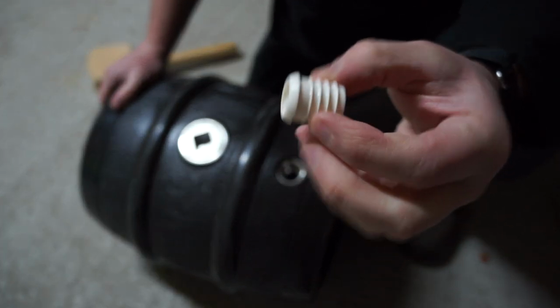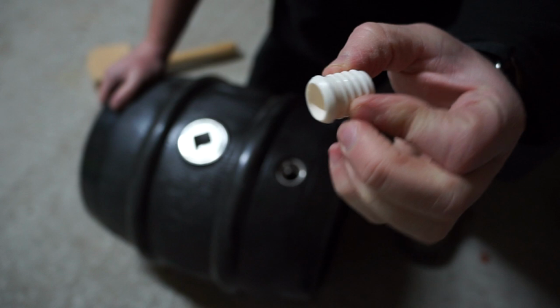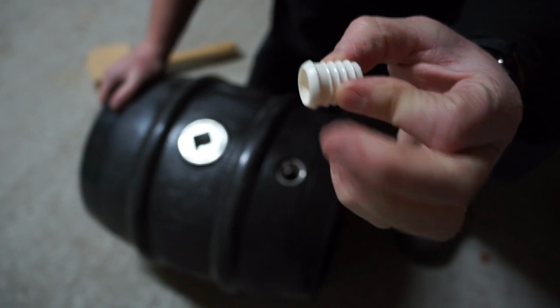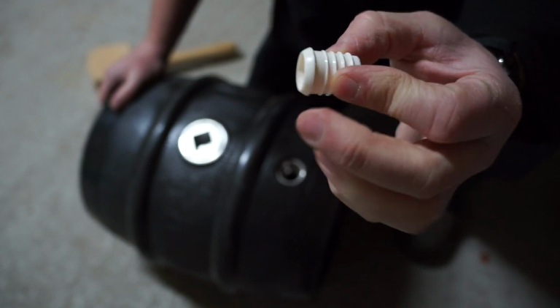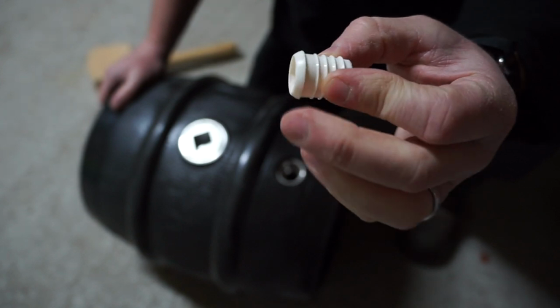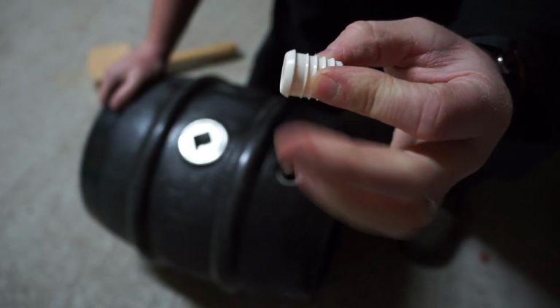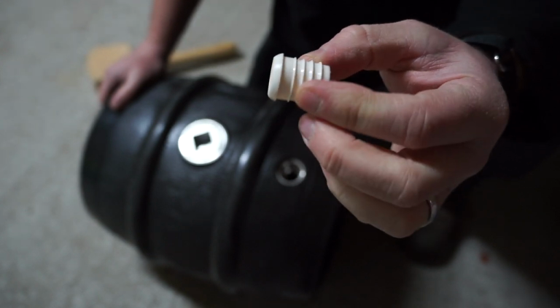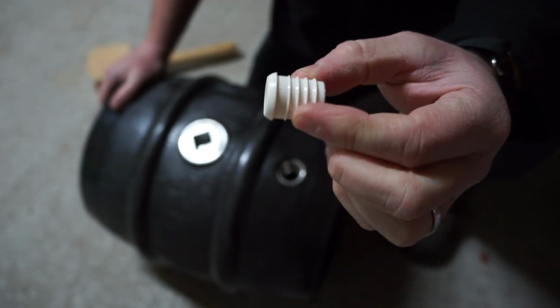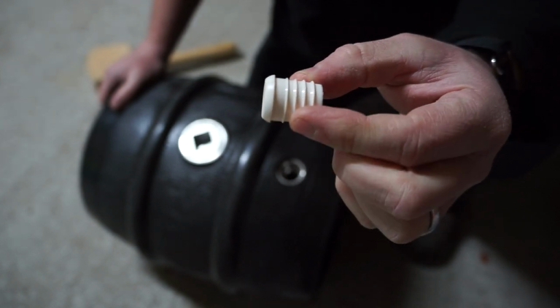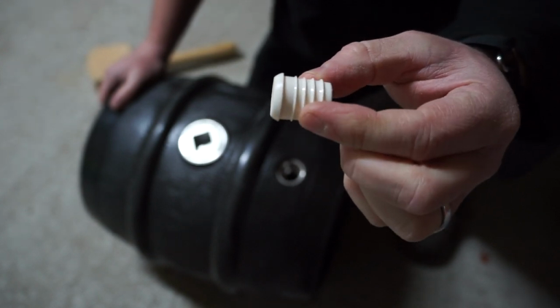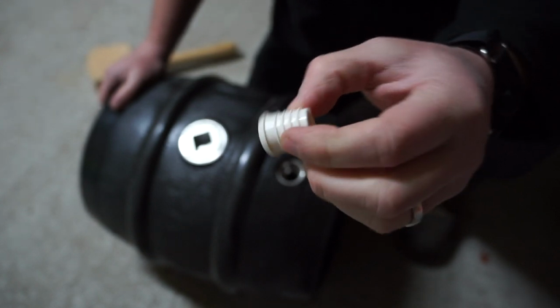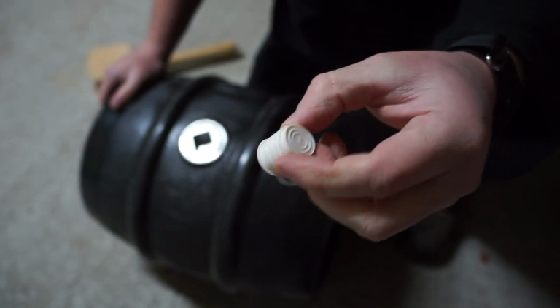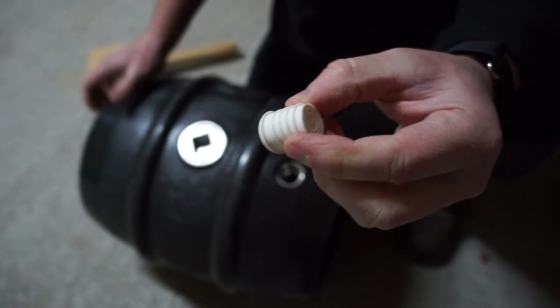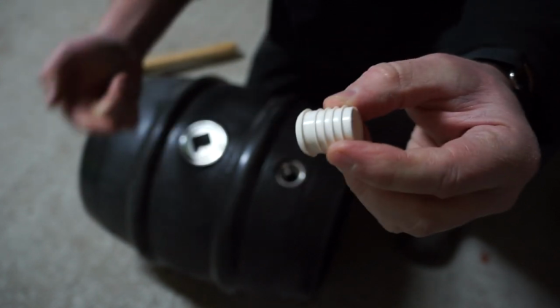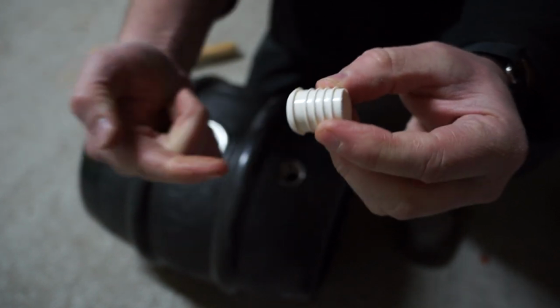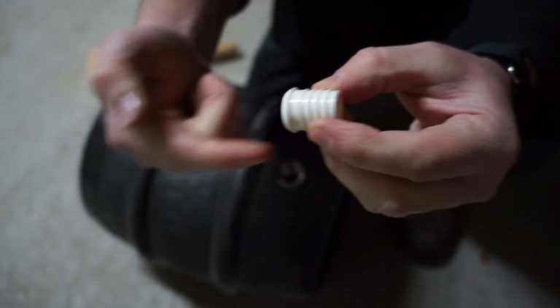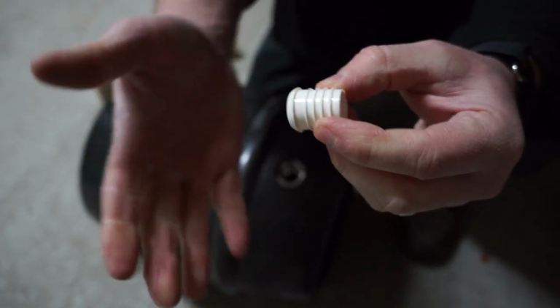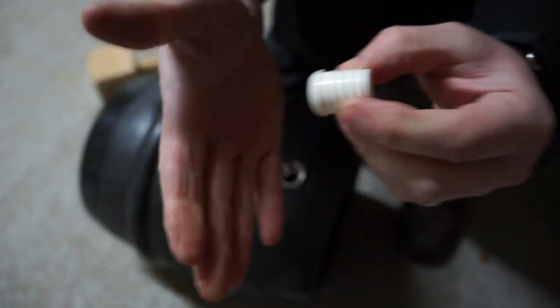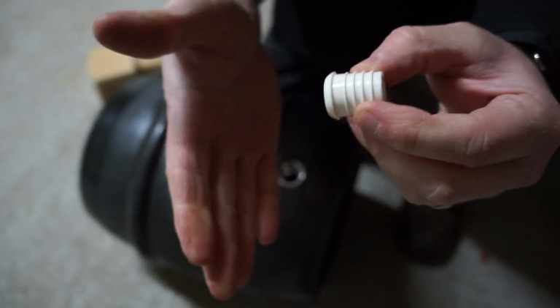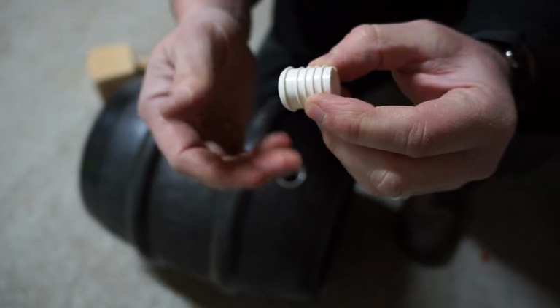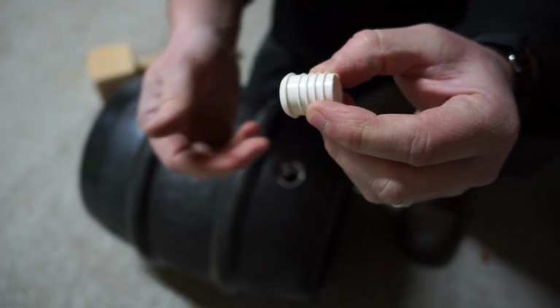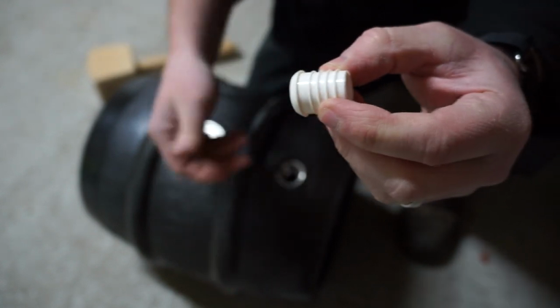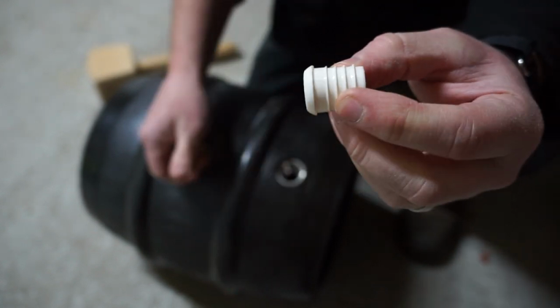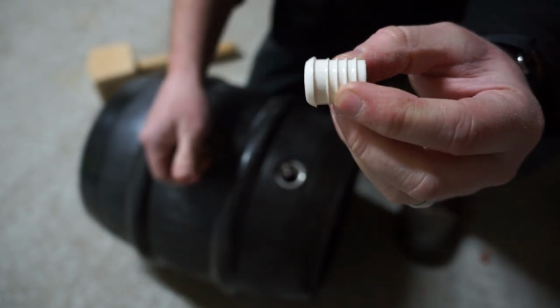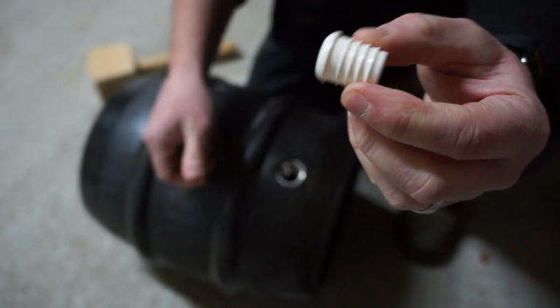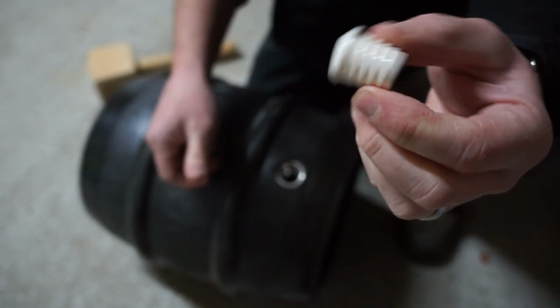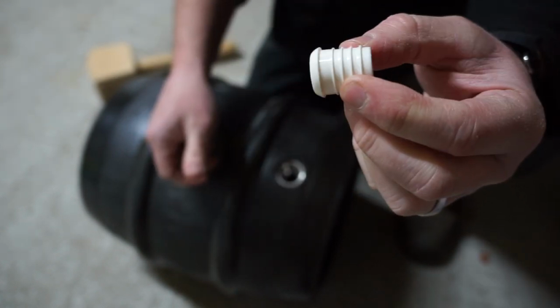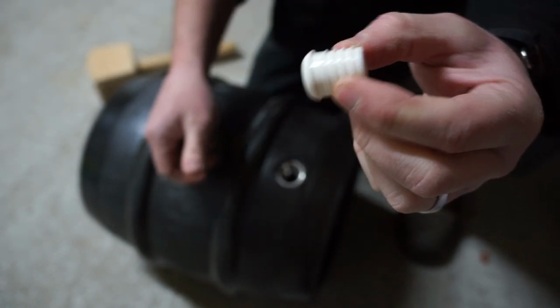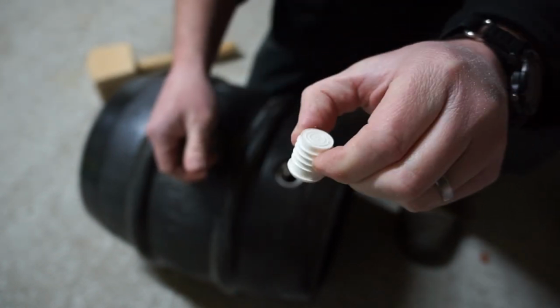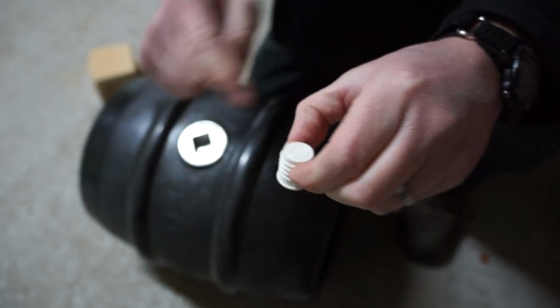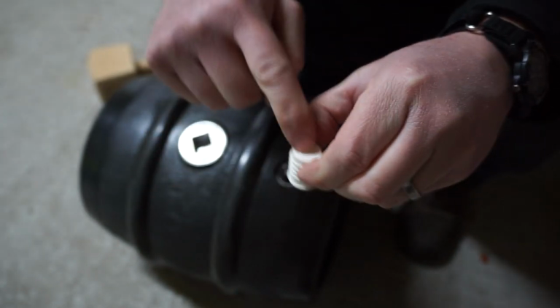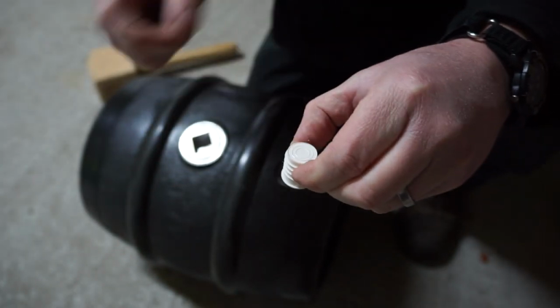Obviously it's got a ferrule on the inside, so that when the pressure is pushing, it's pushing against the inside of the cask and it won't pop out. This is the outside.